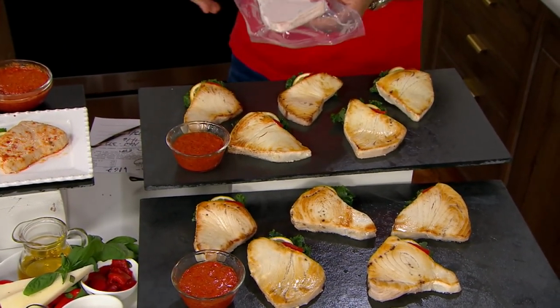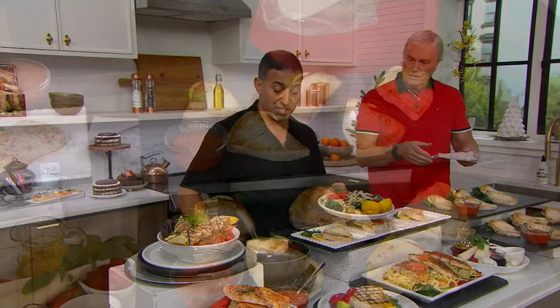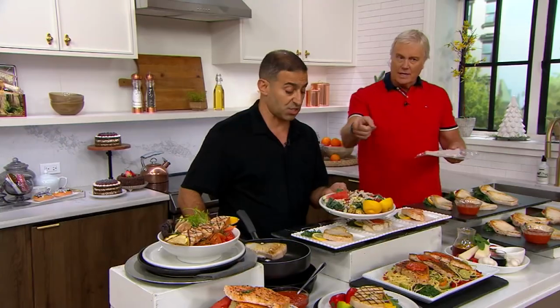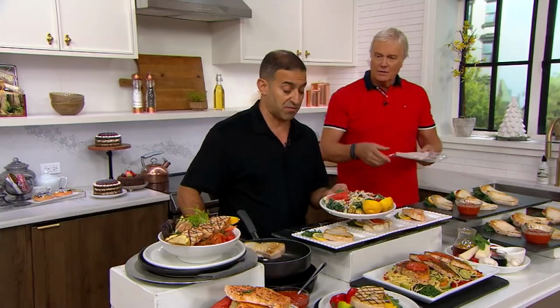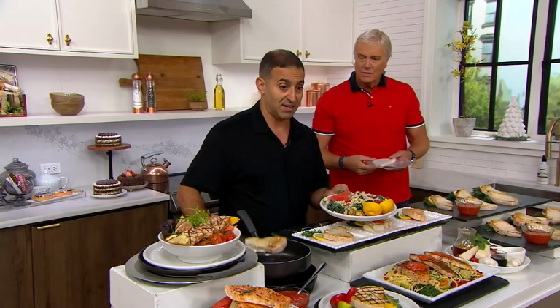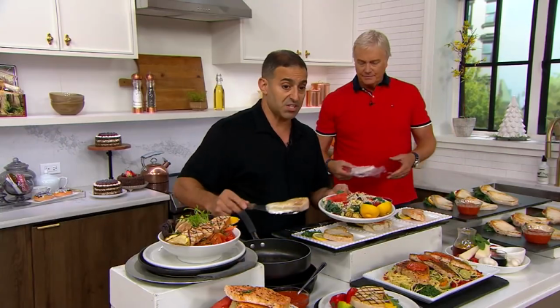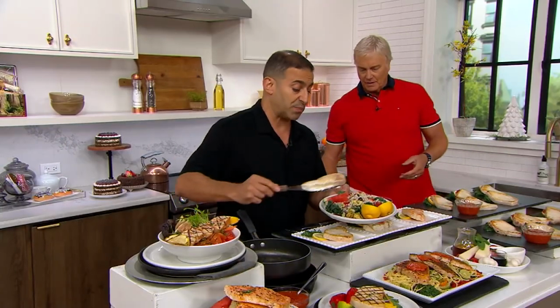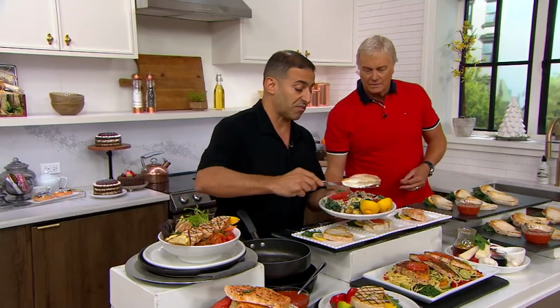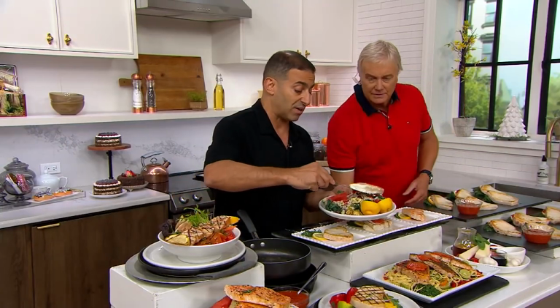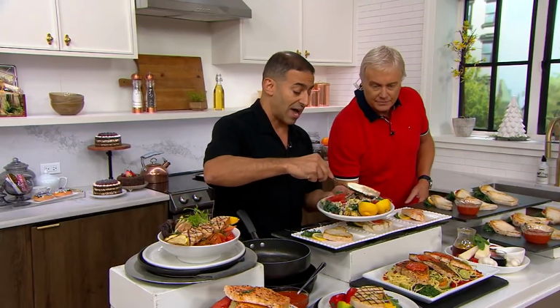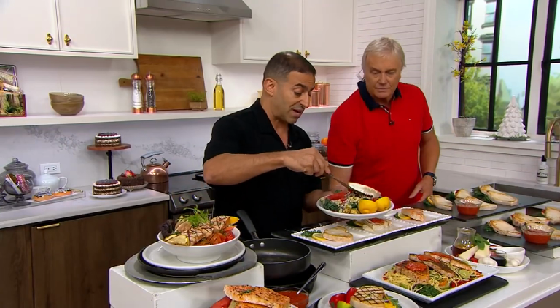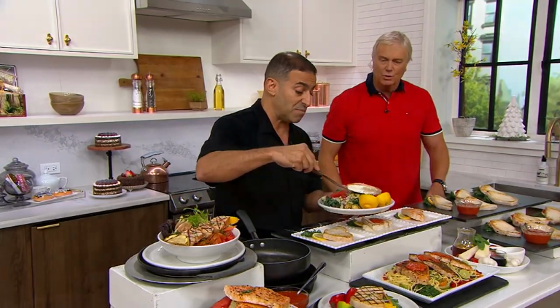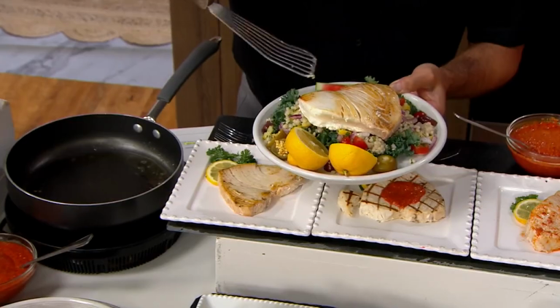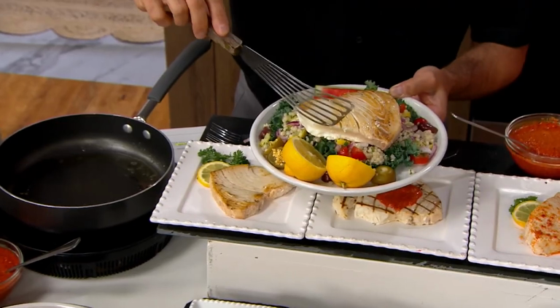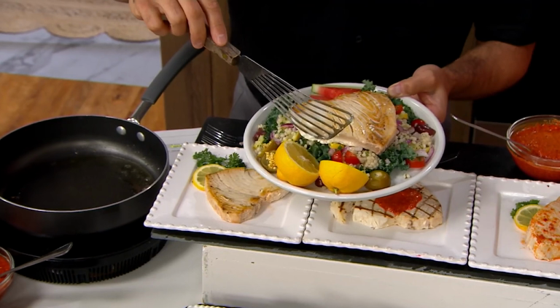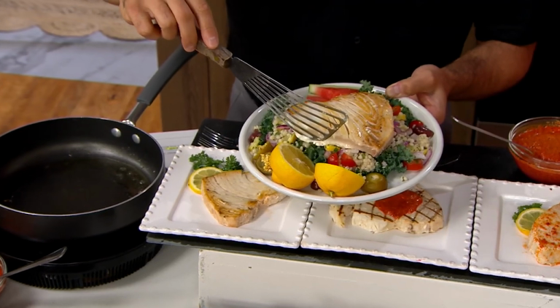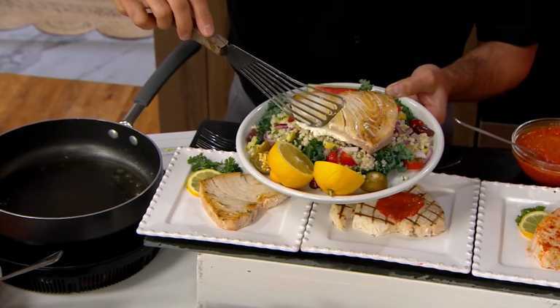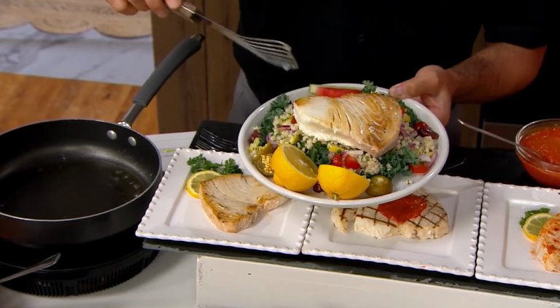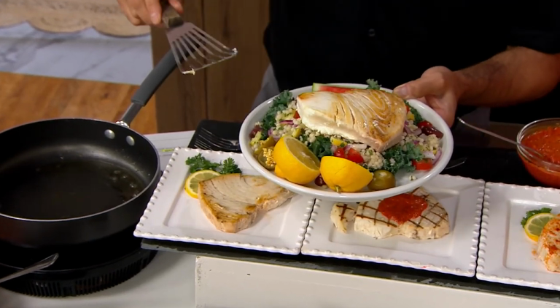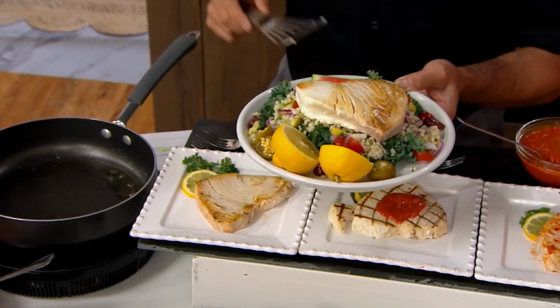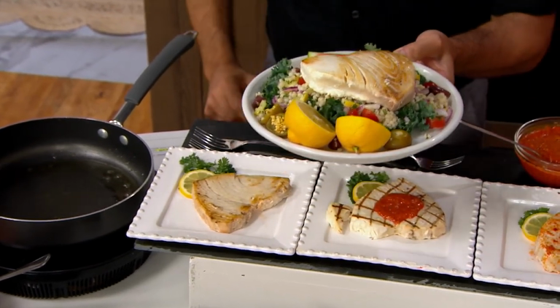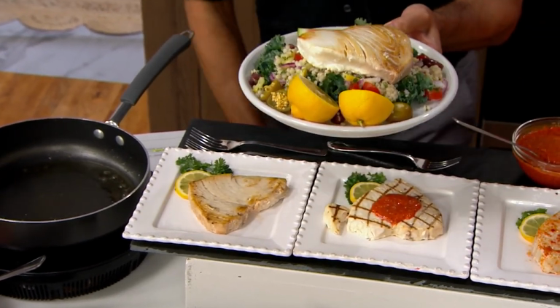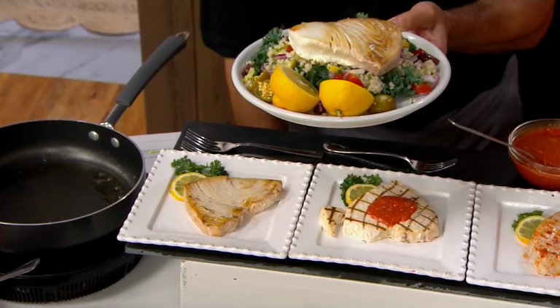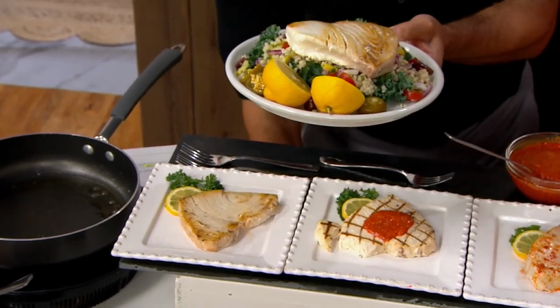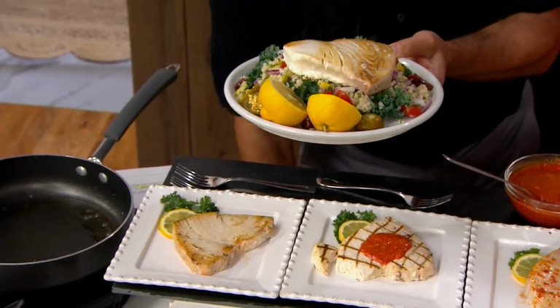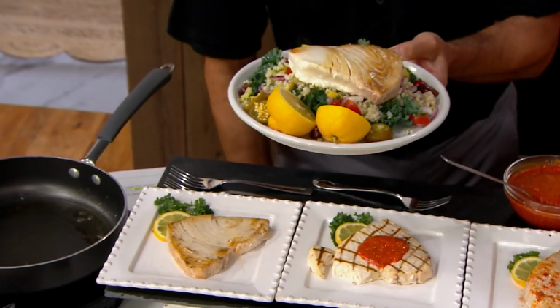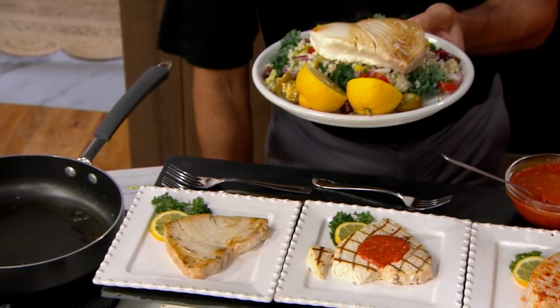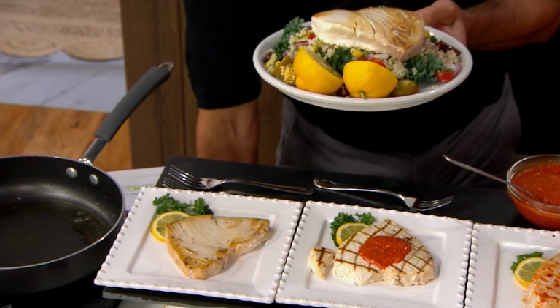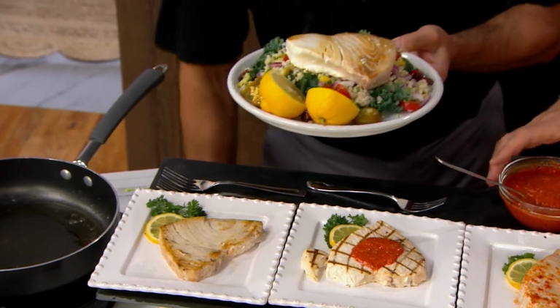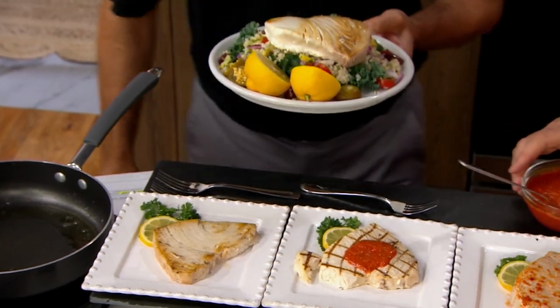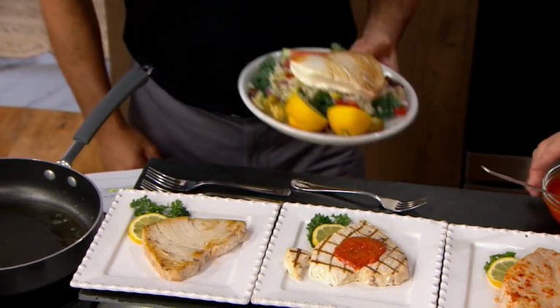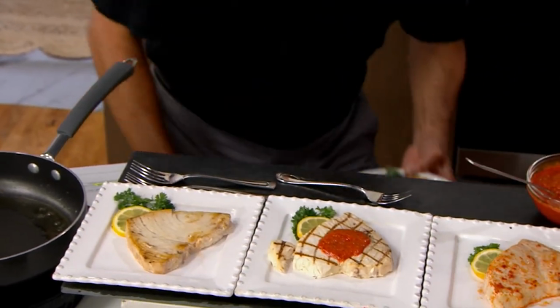Check this out. I just took this right out of a pan. This has just been cooking for about 10 minutes. Just take a look at that right there. Can I try that? Yes, you can. I'm going to try the one underneath. I can give you the one underneath. Do you want a little bit of red bell pepper sauce? I want the red bell pepper sauce.